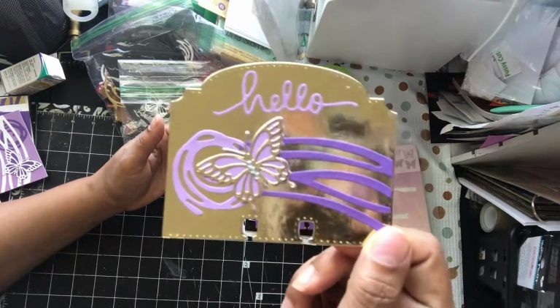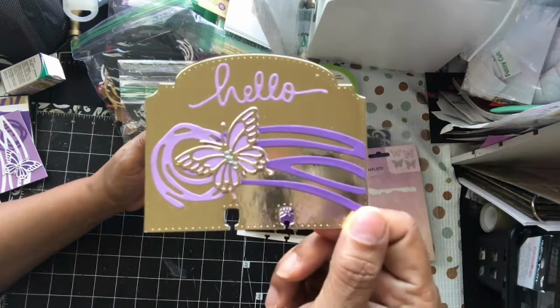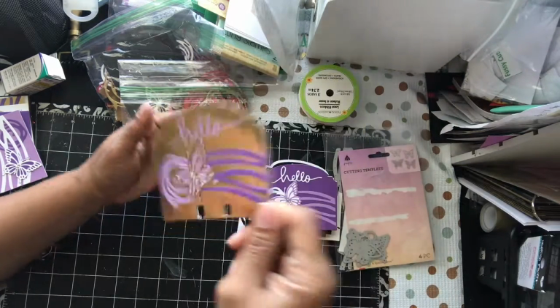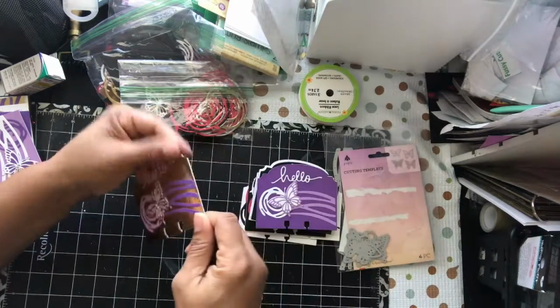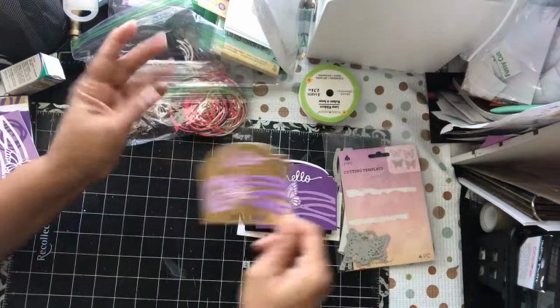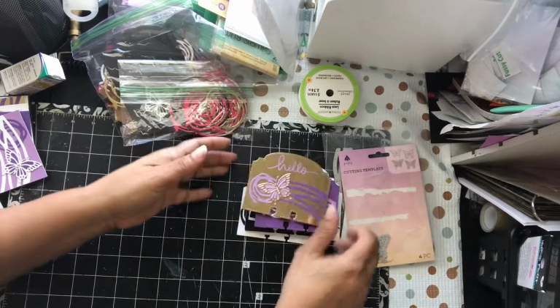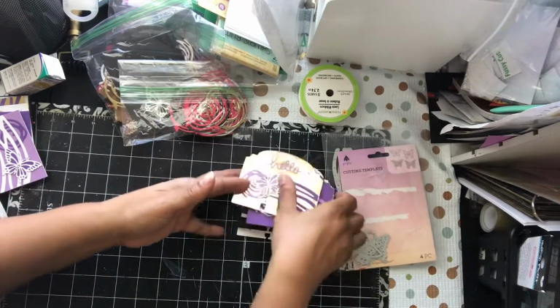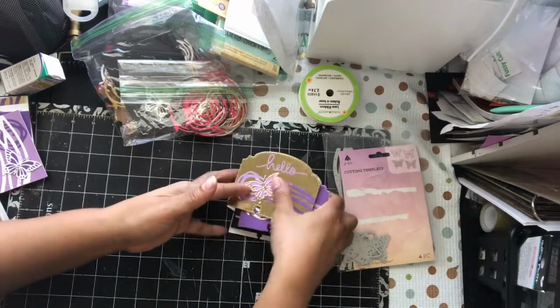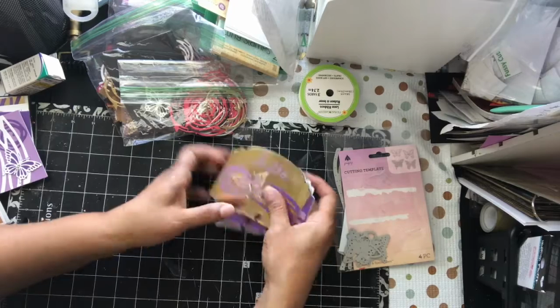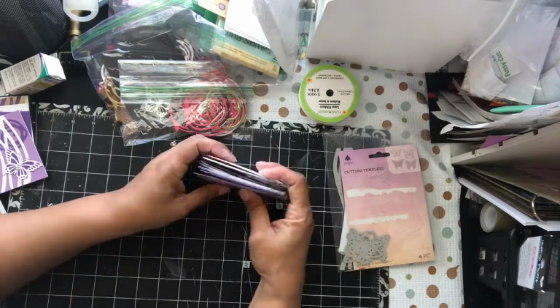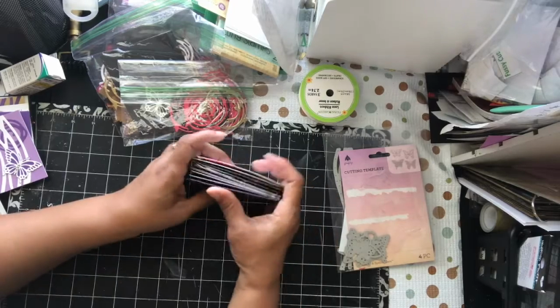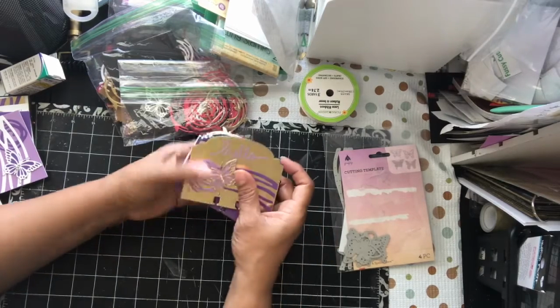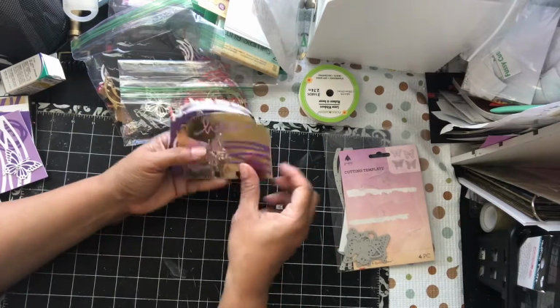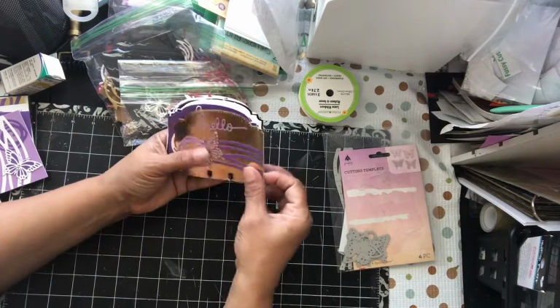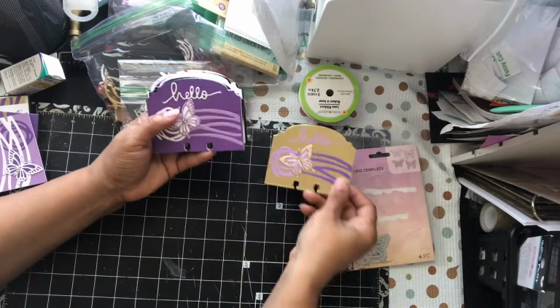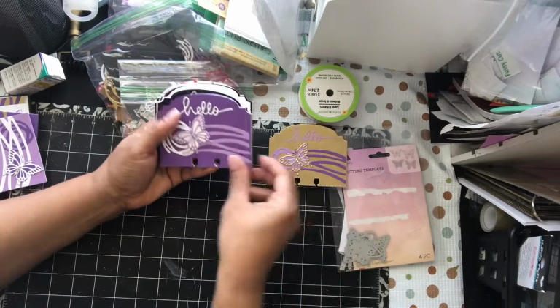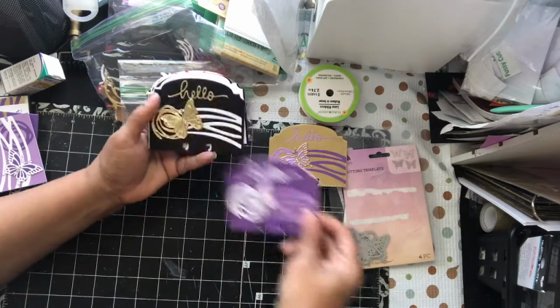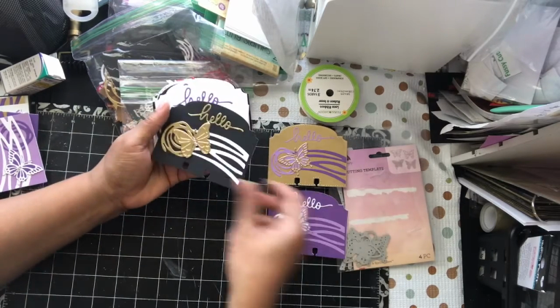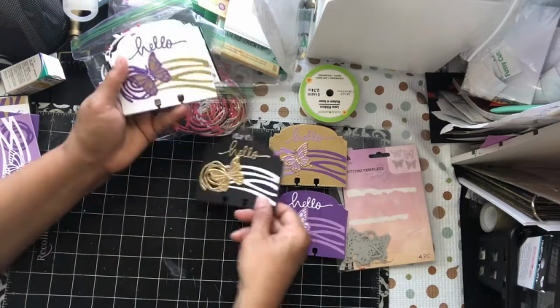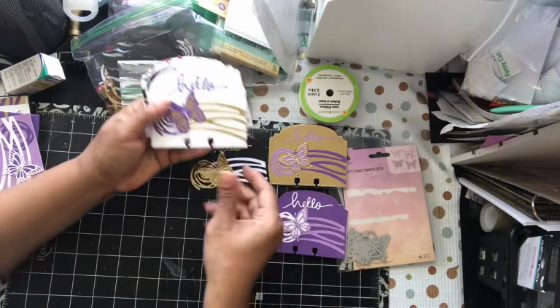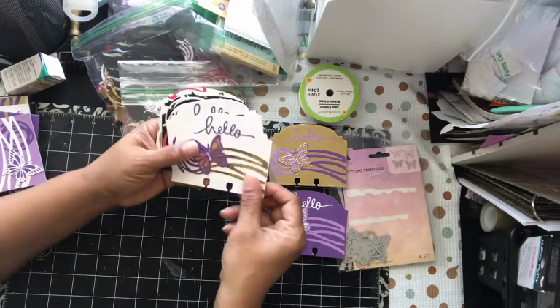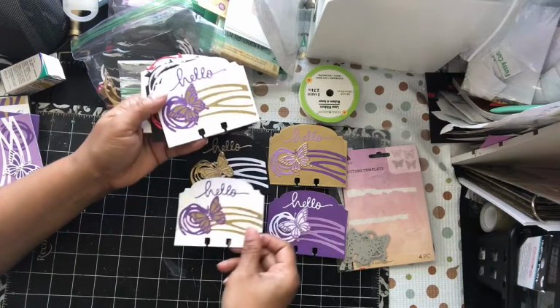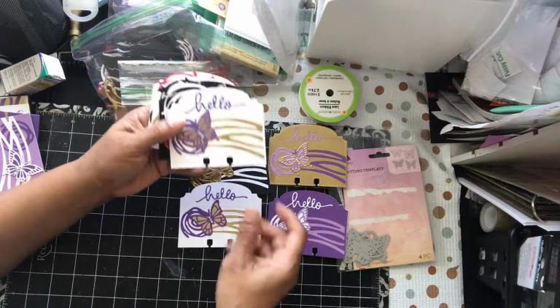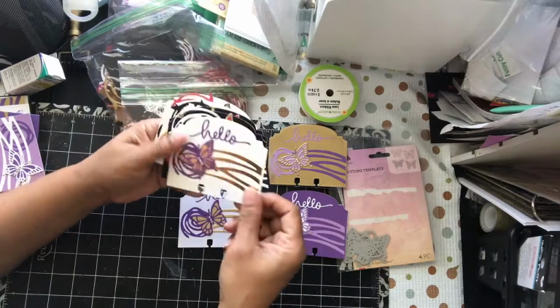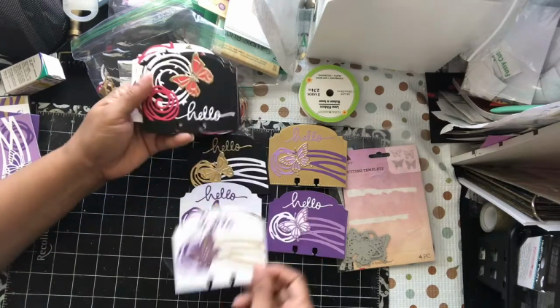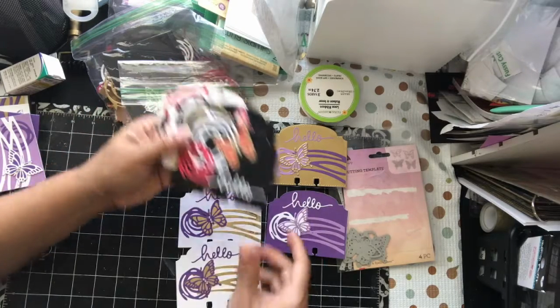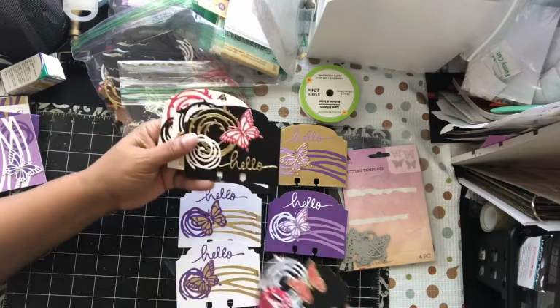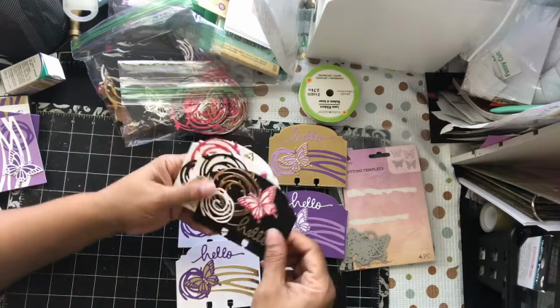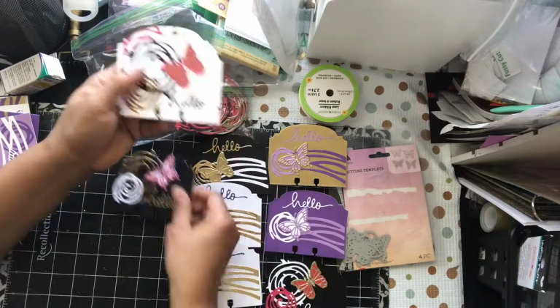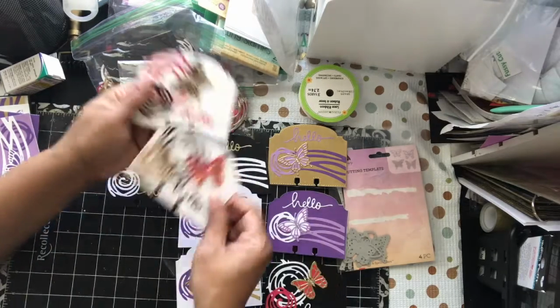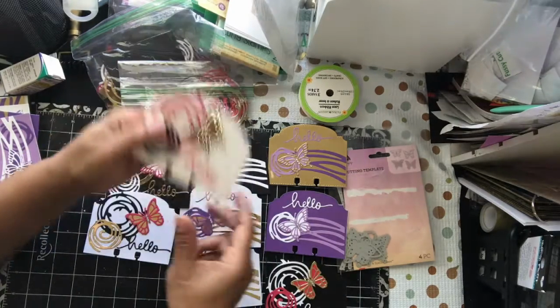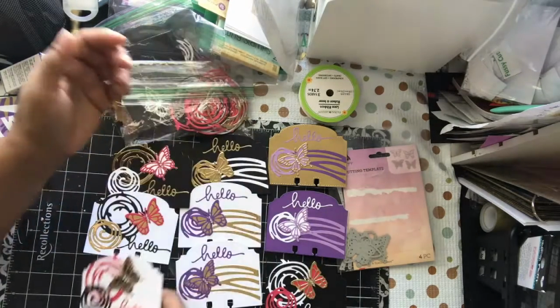That is it. So that is what I made with those. Just real quick, that was my quick project share. And I will have photos on my IG account, Dare2BeCreative1, and you can see close-ups.